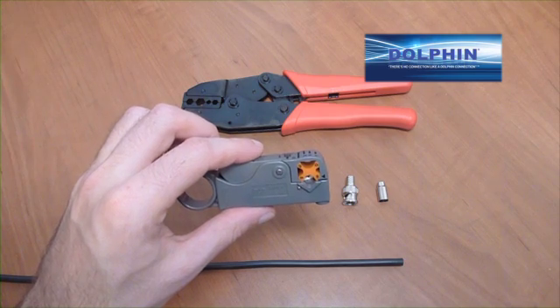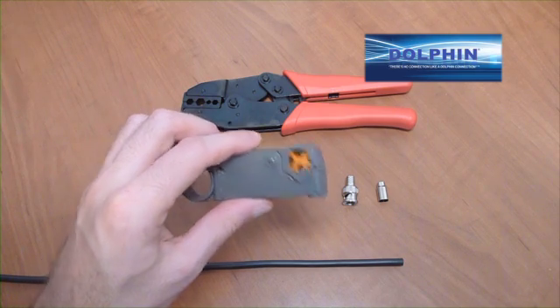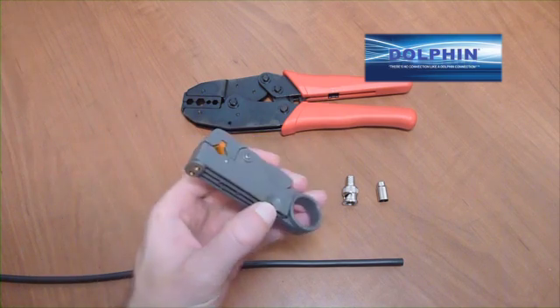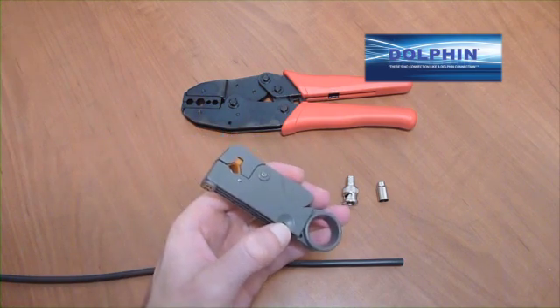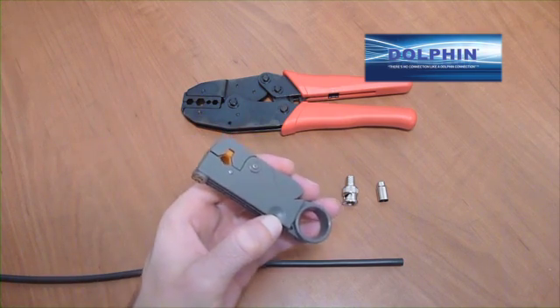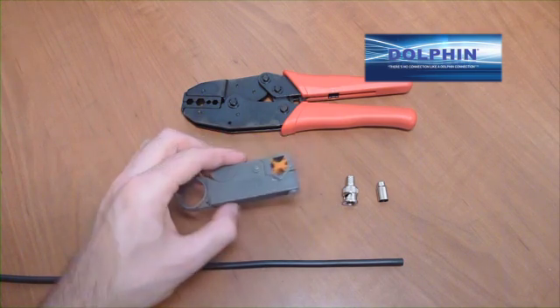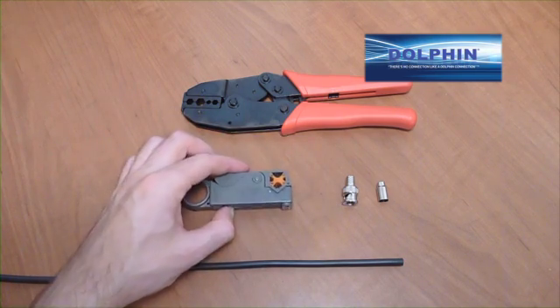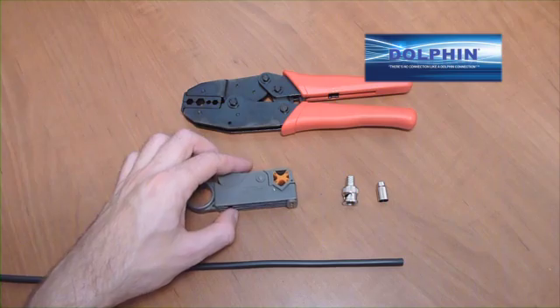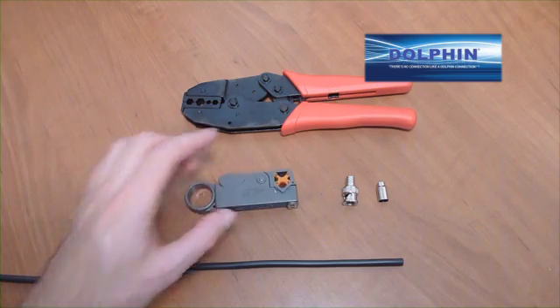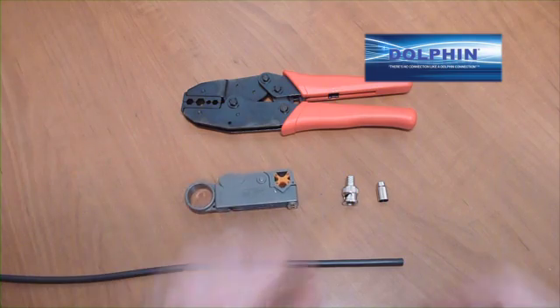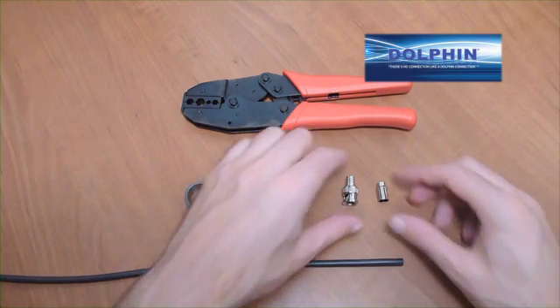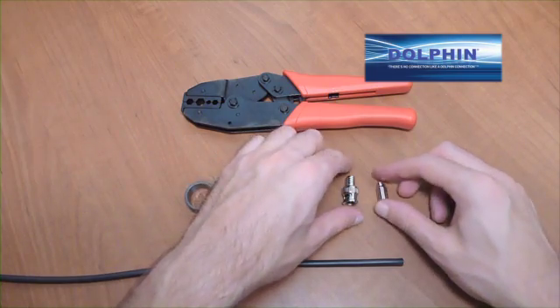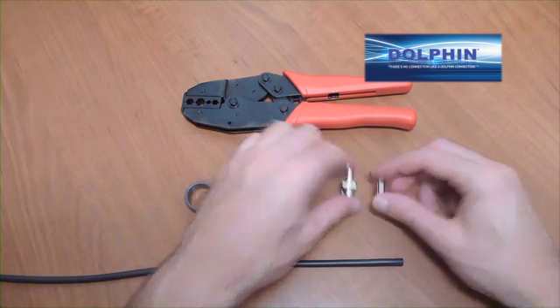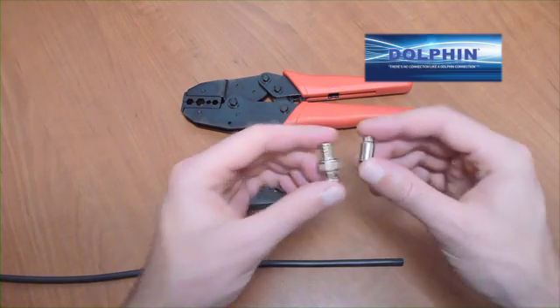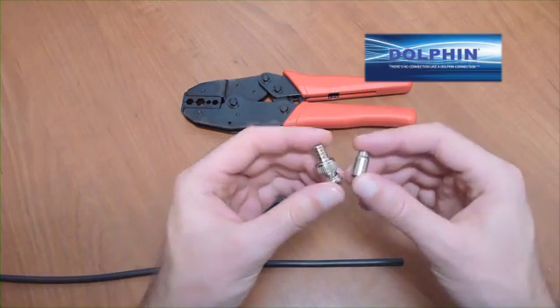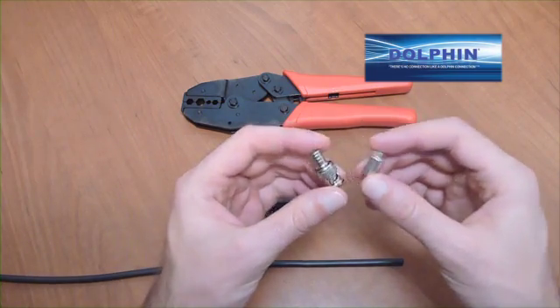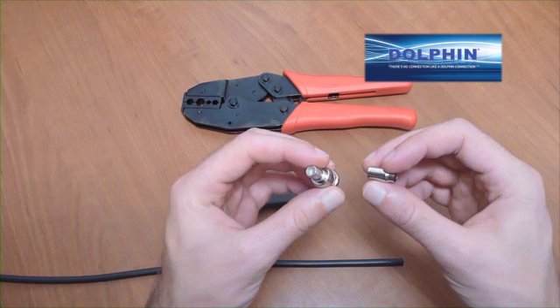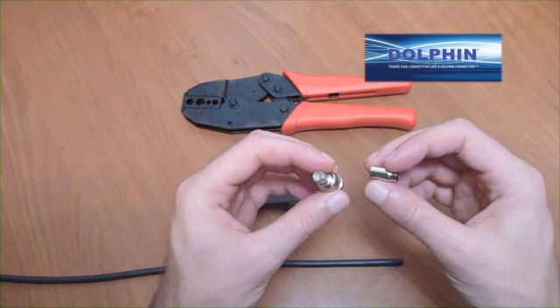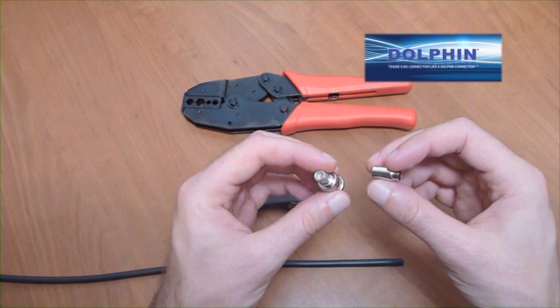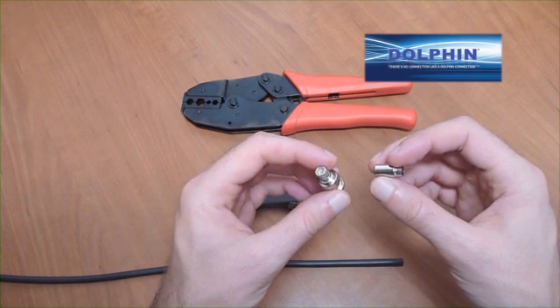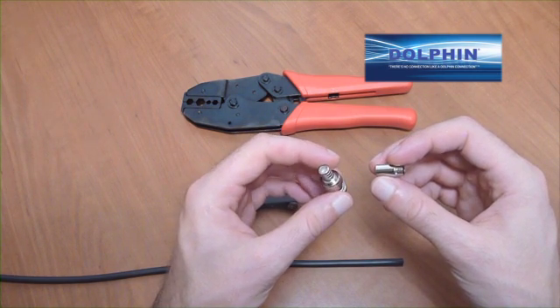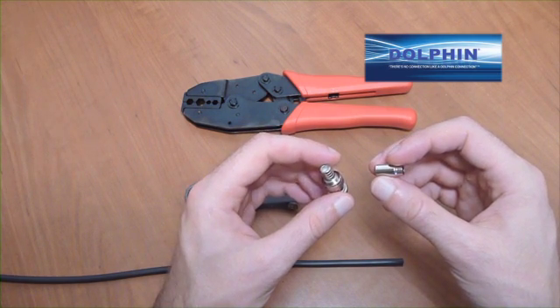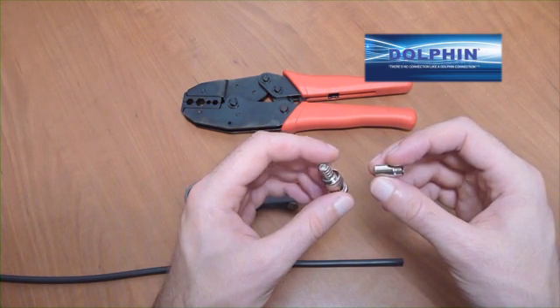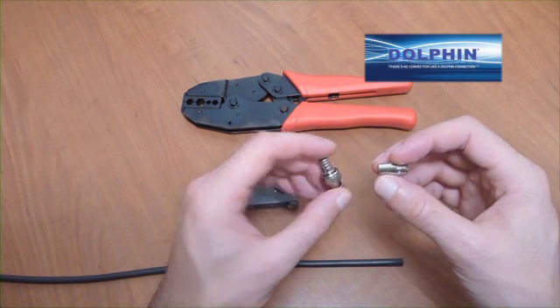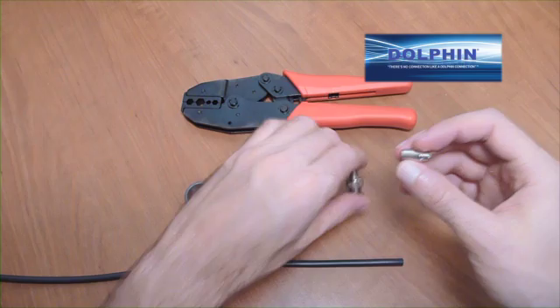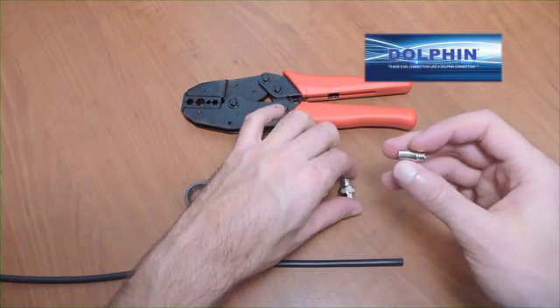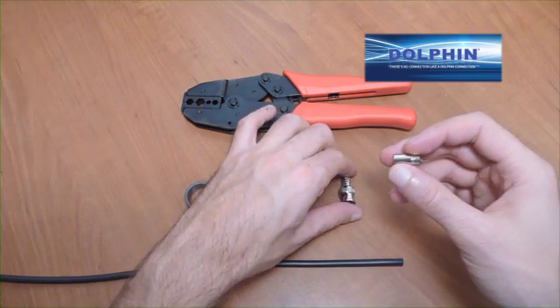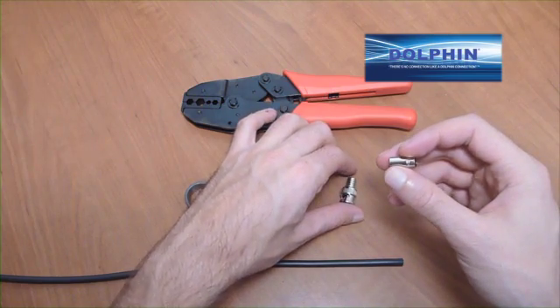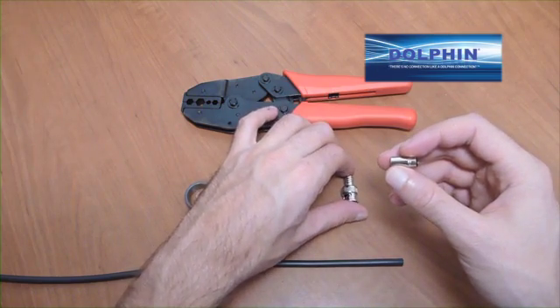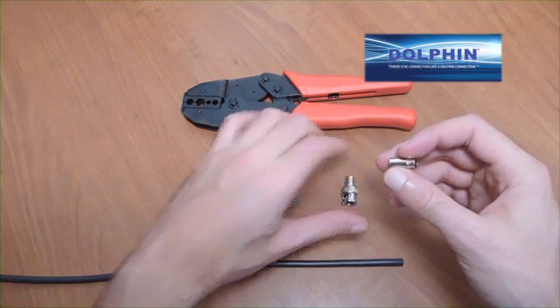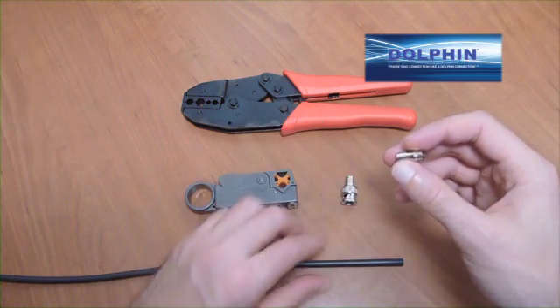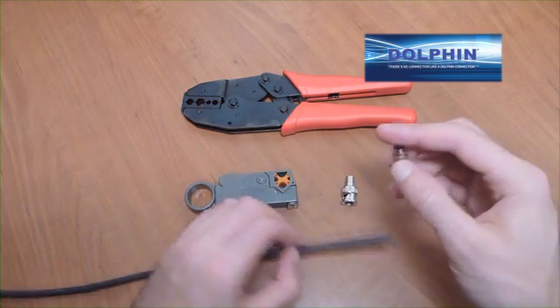Today we are applying Dolphin's DC-2710, which is a 75 ohm two-piece universal crimp-on connector capable of taking up to seven different coax cable sizes. It is a great way to save time and money.